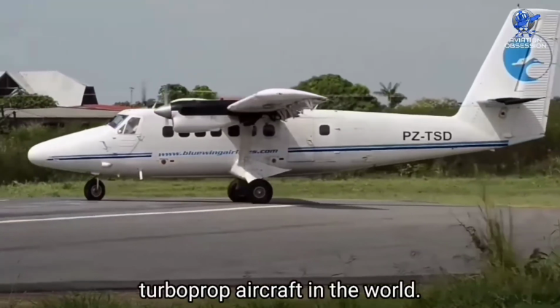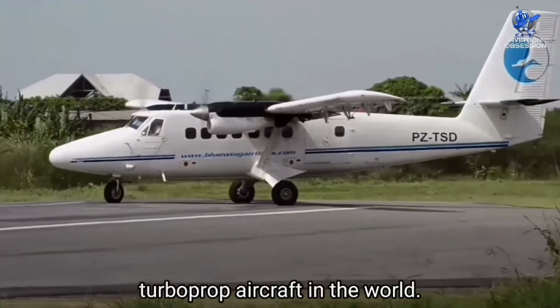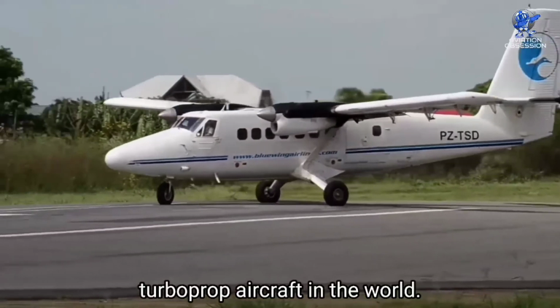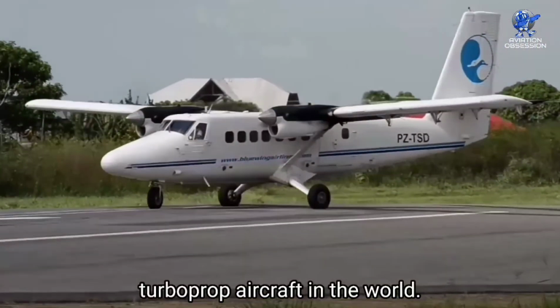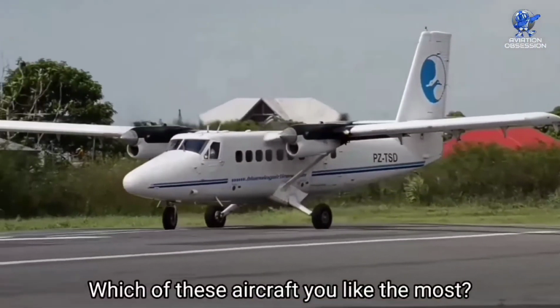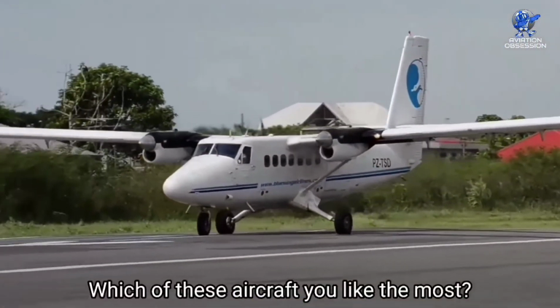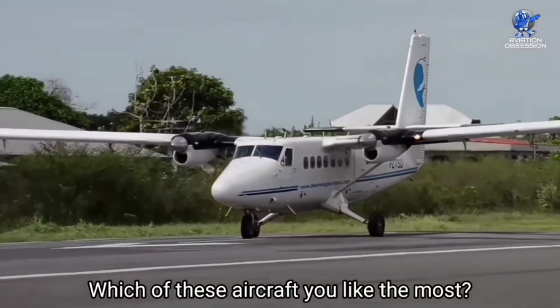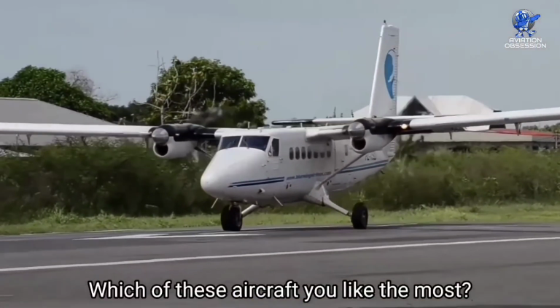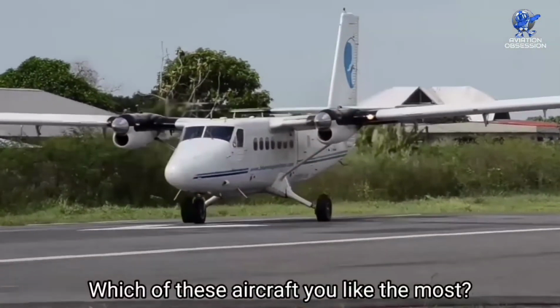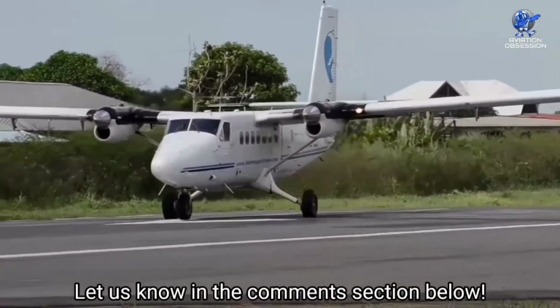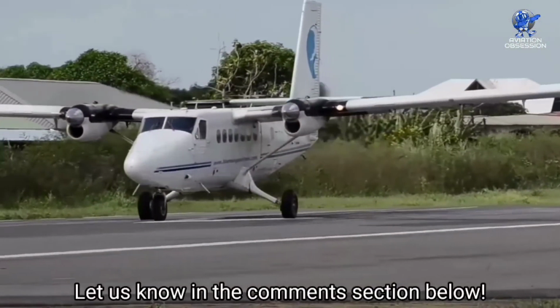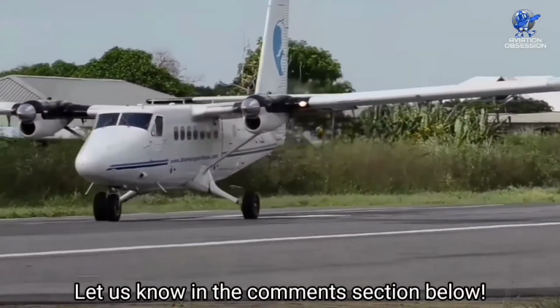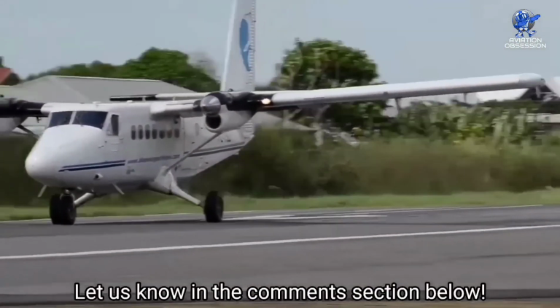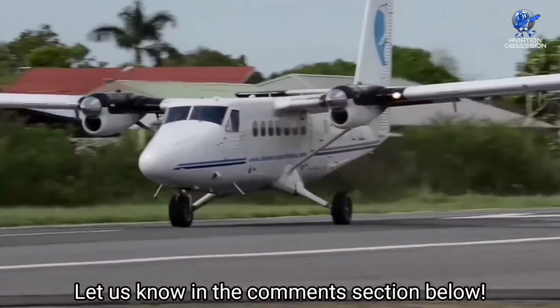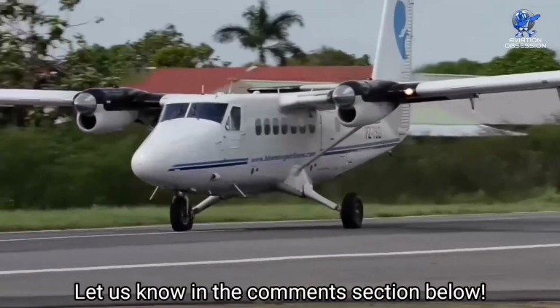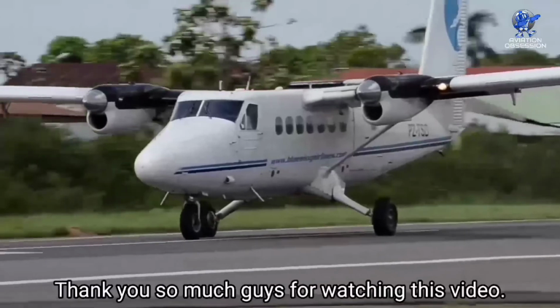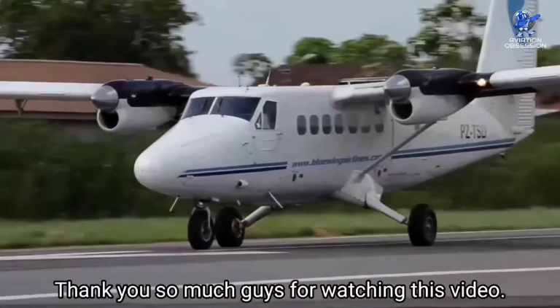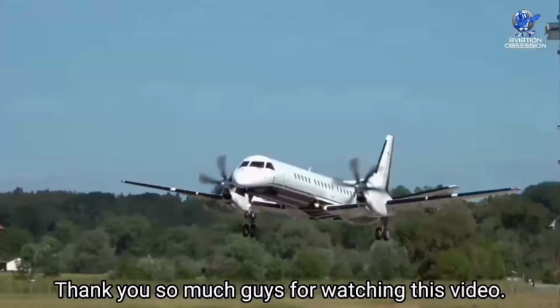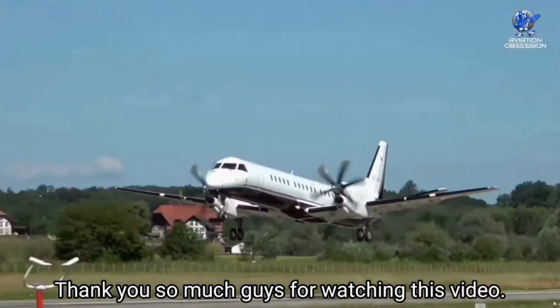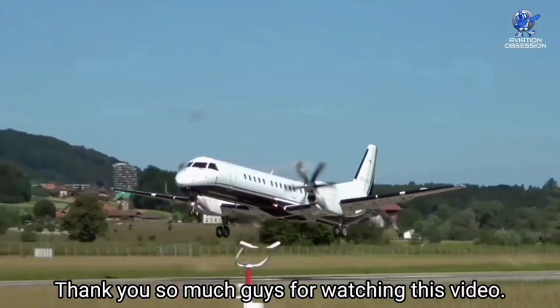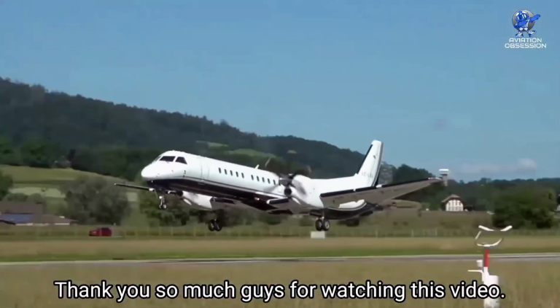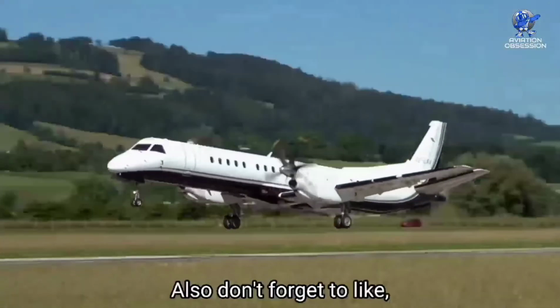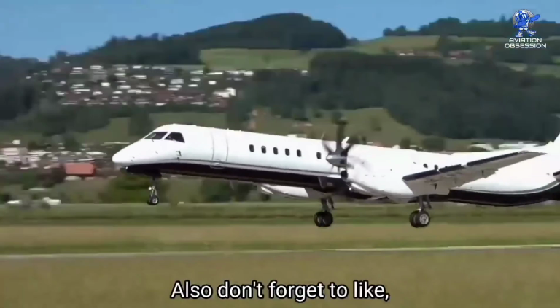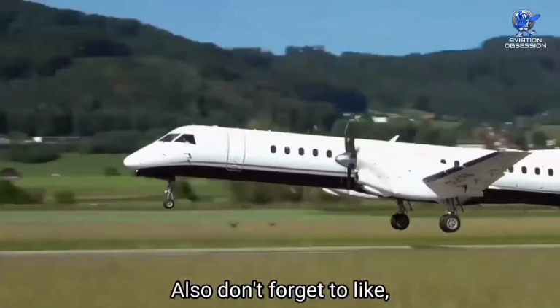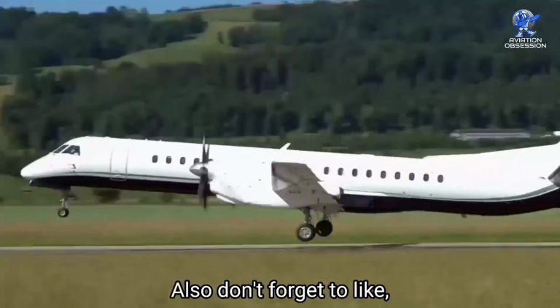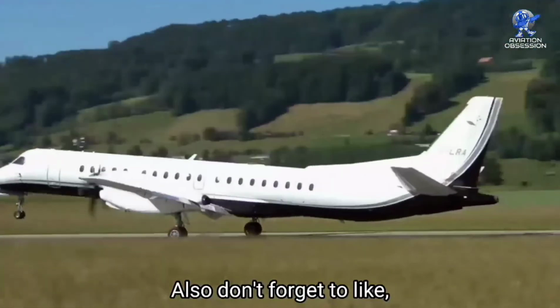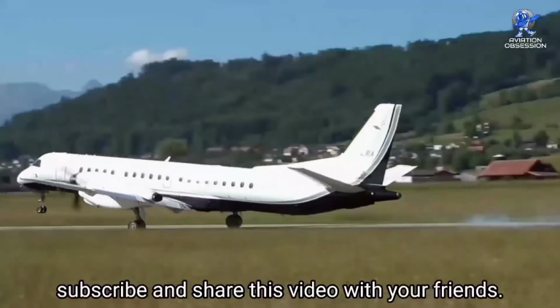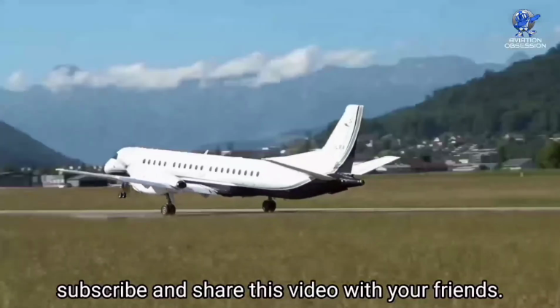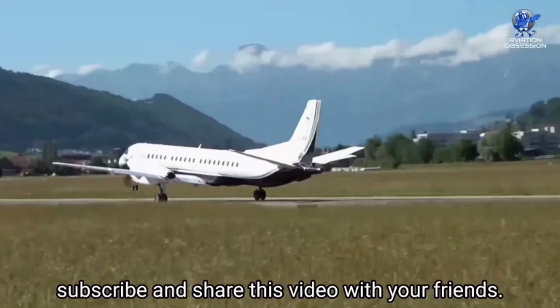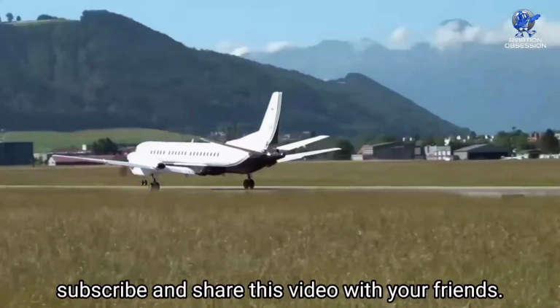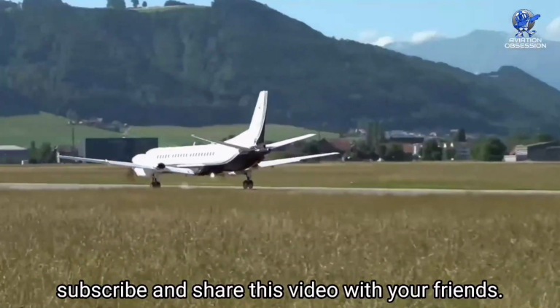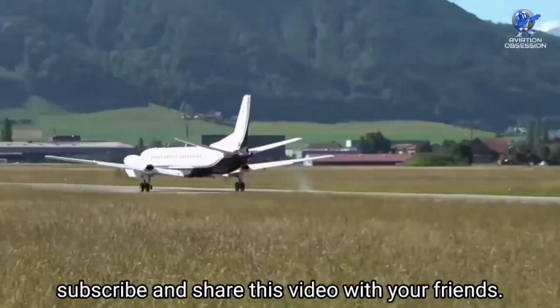These are the top 10 fastest twin turboprop aircraft in the world. Which of these aircraft do you like the most? Let us know in the comment section below. Thank you so much for watching — don't forget to like, subscribe, and share this video with your friends.